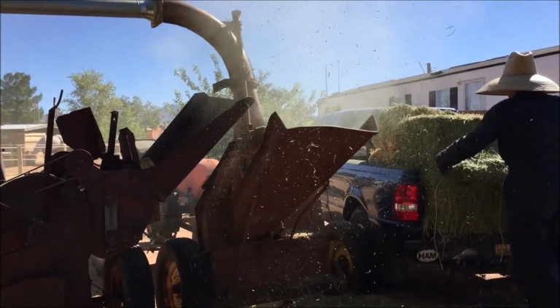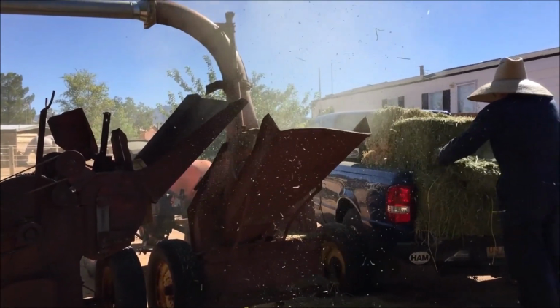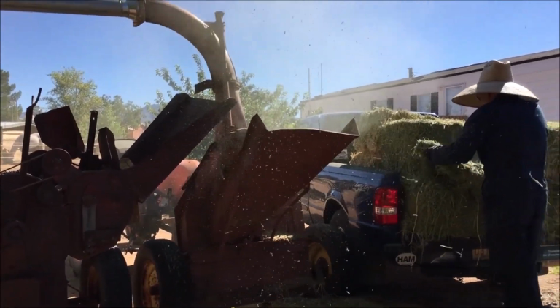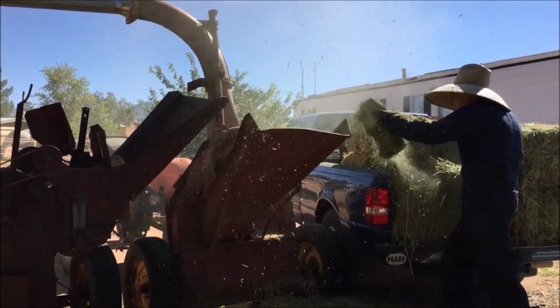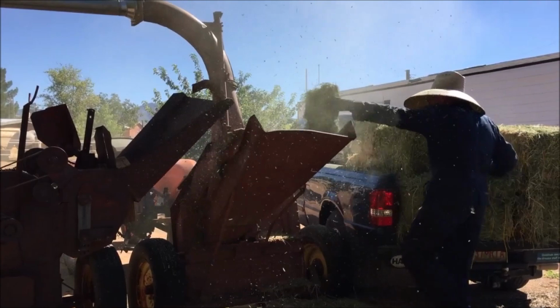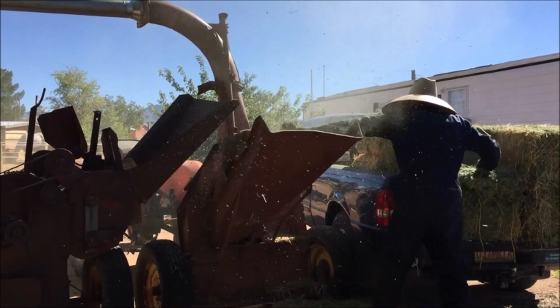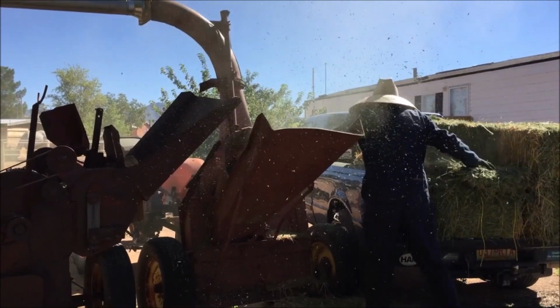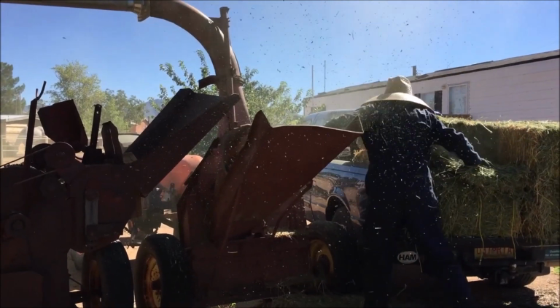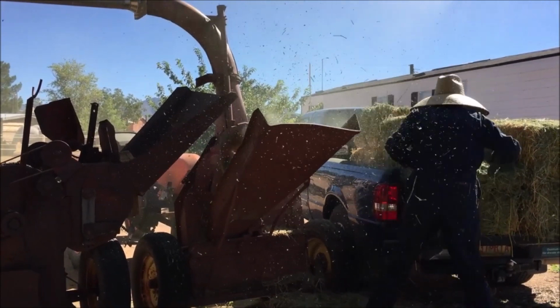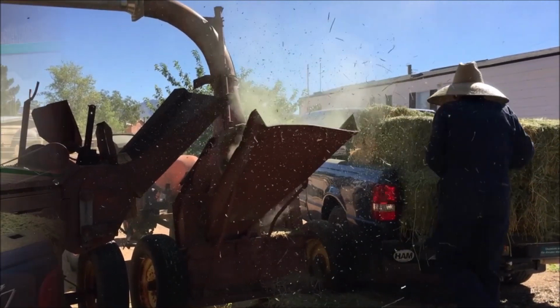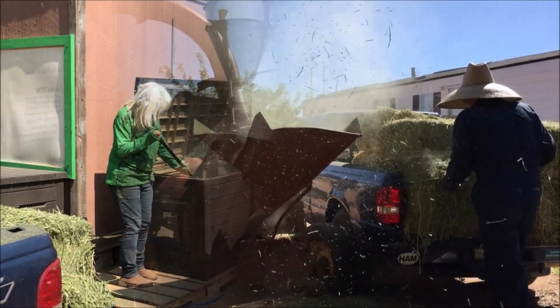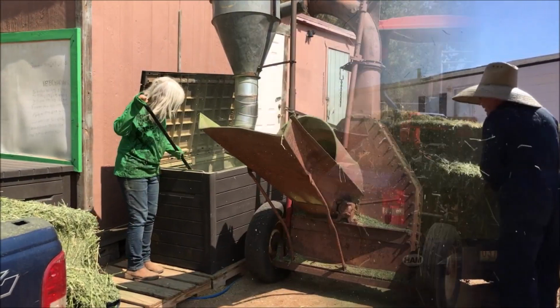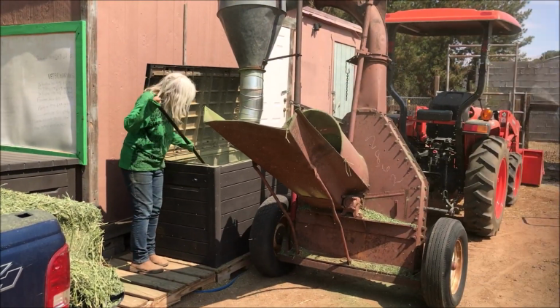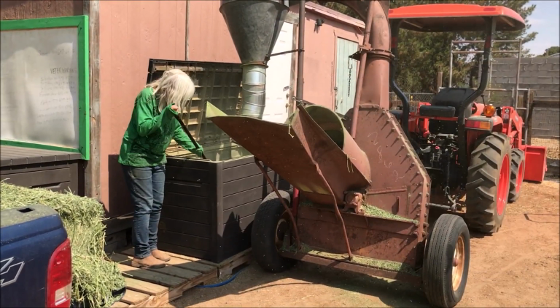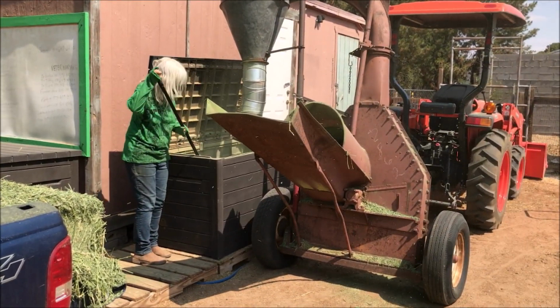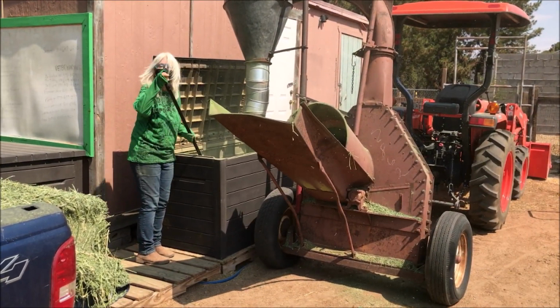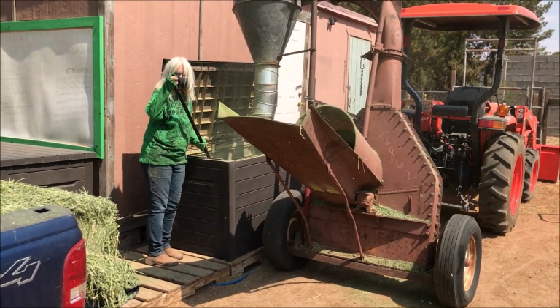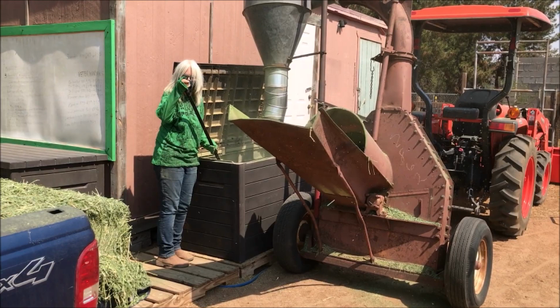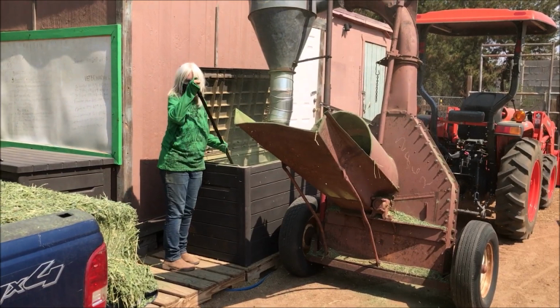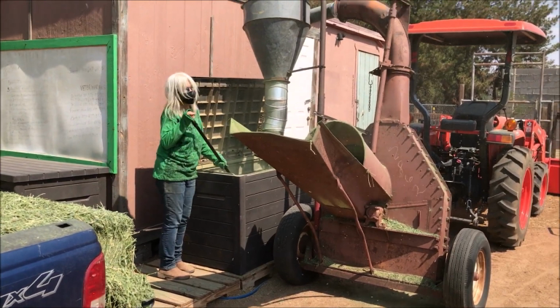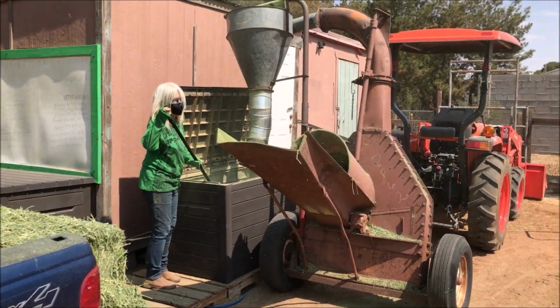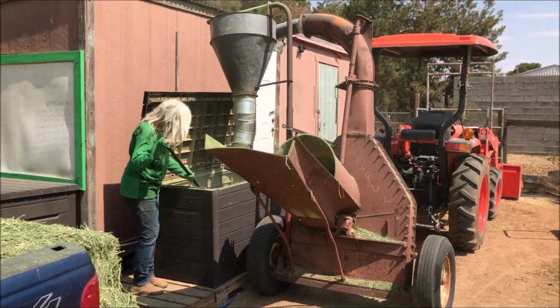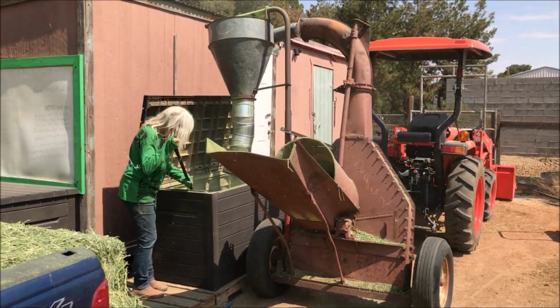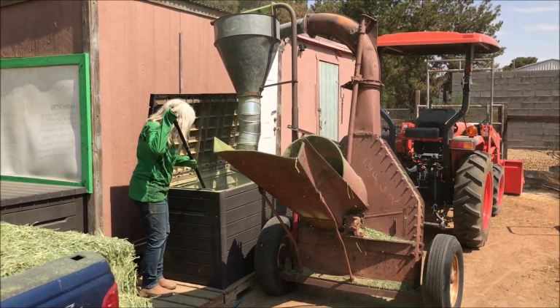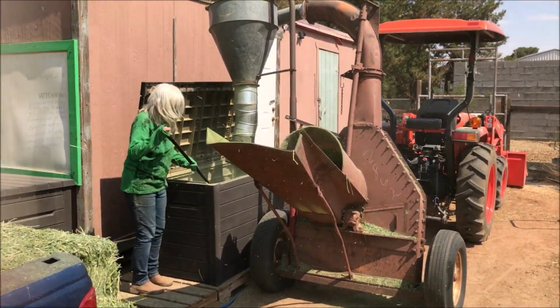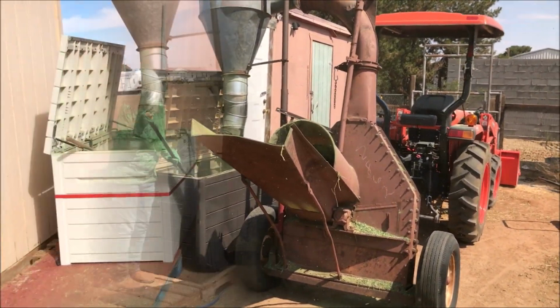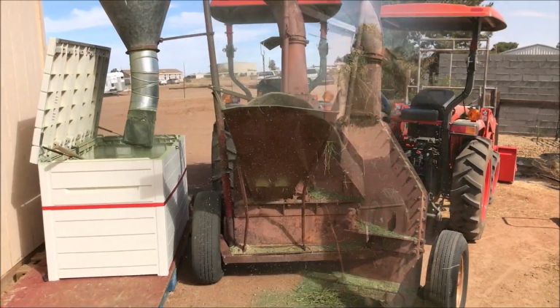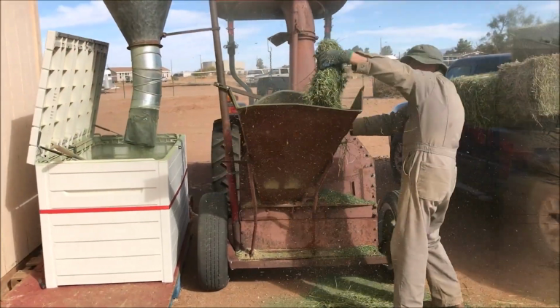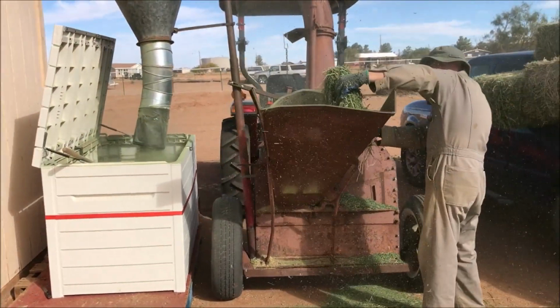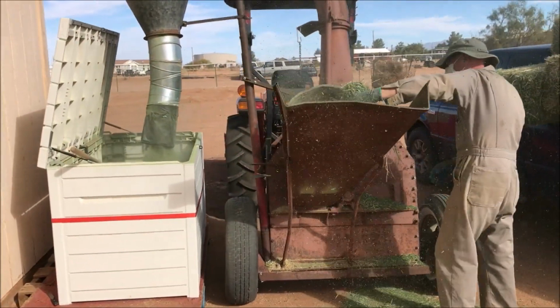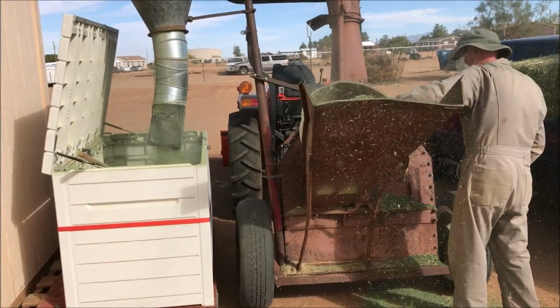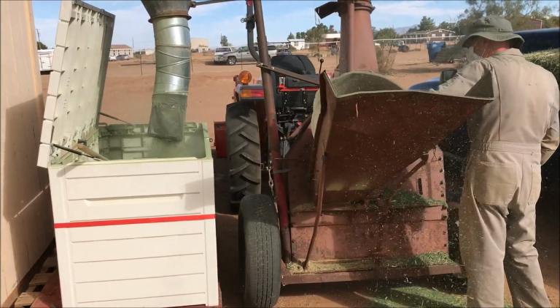We did it into trash cans with a big construction bag in it. Slowly we learned that we didn't need all of the stuff in between and we could take that away — just put the hopper on the chopping machine itself.